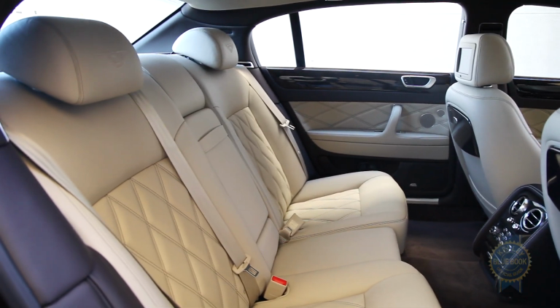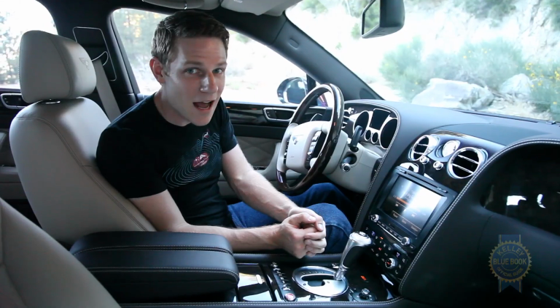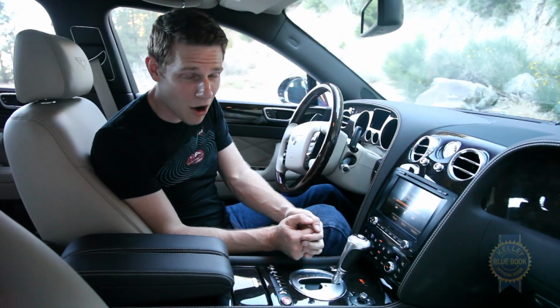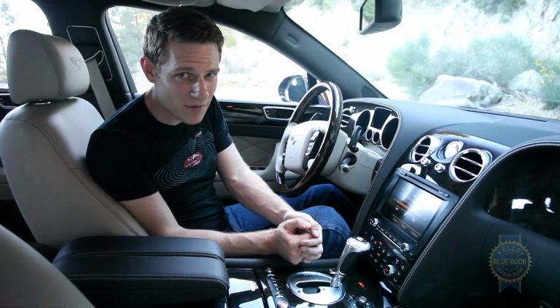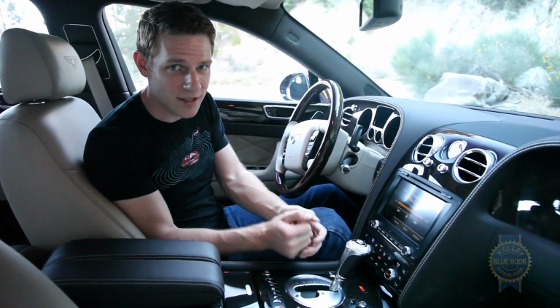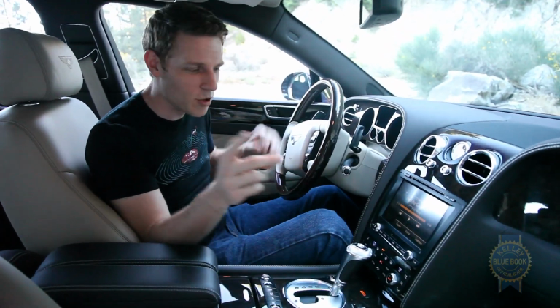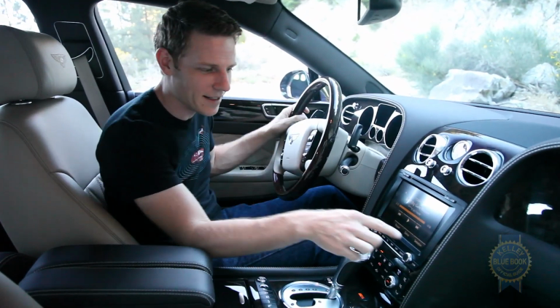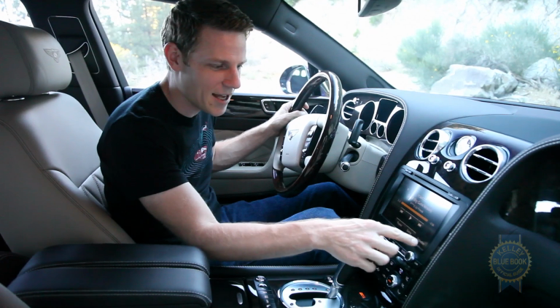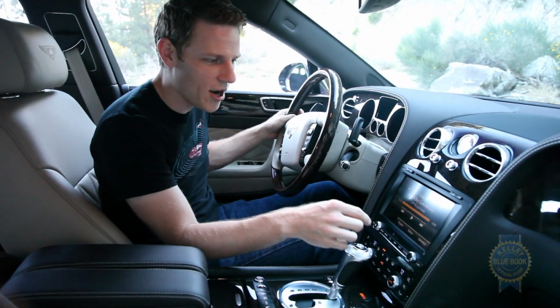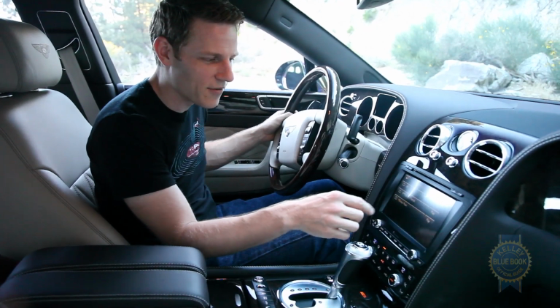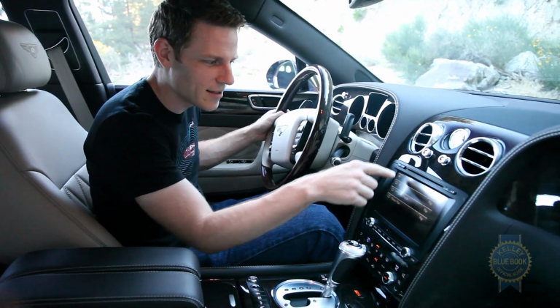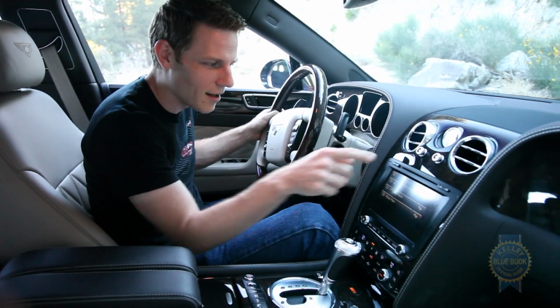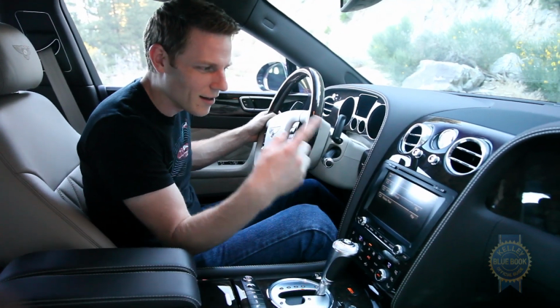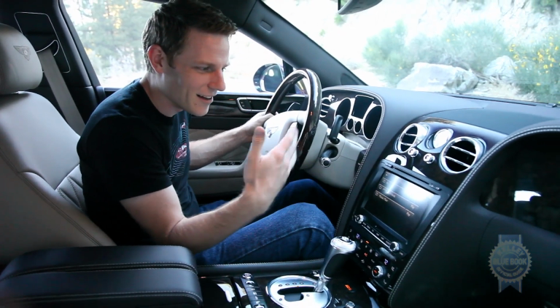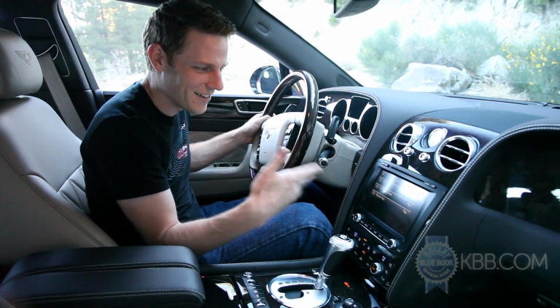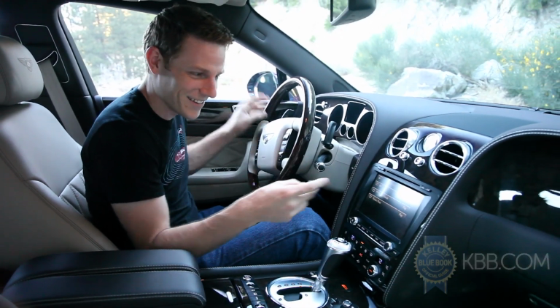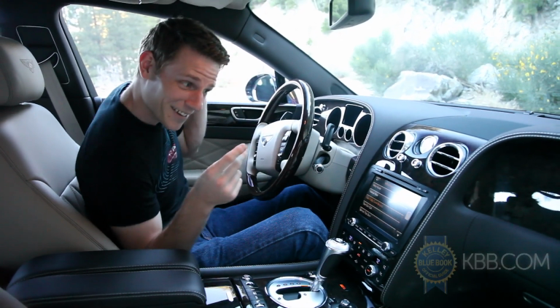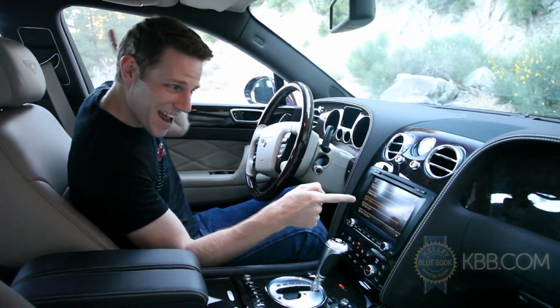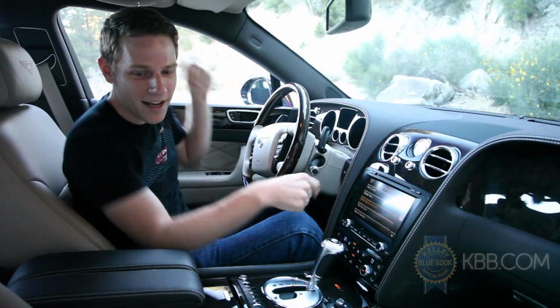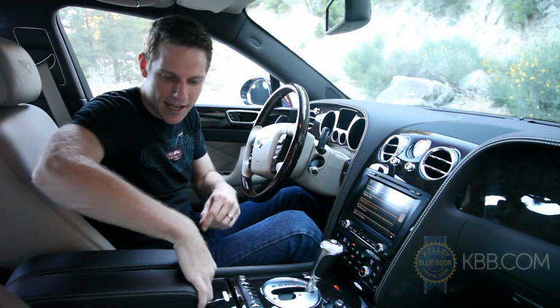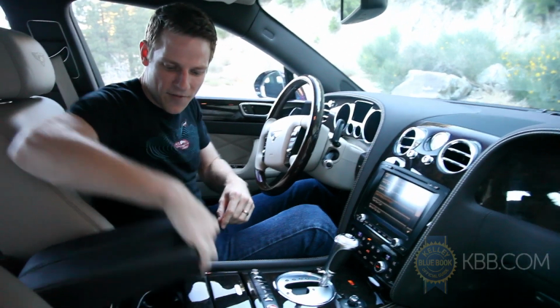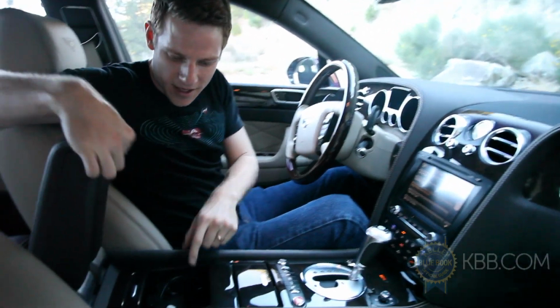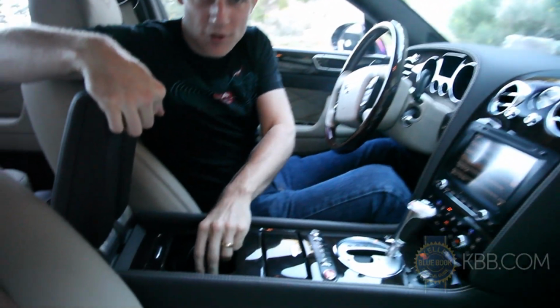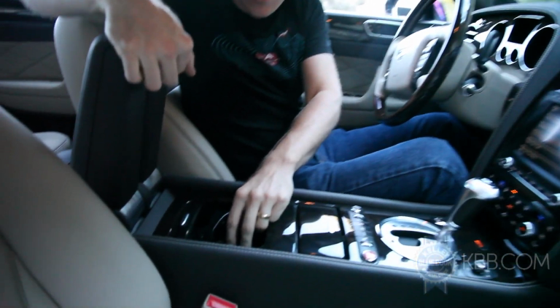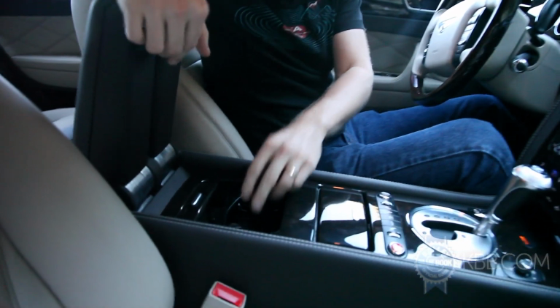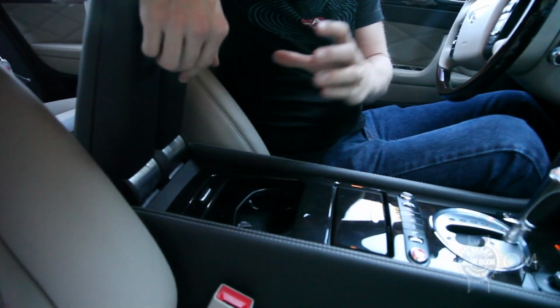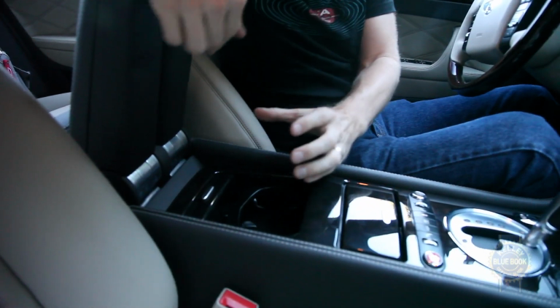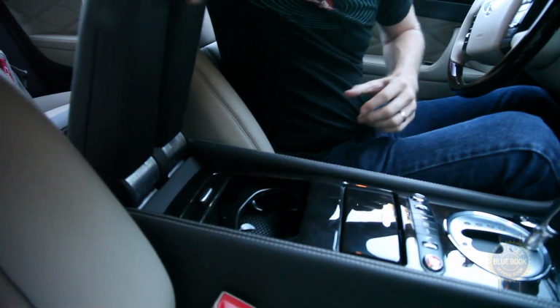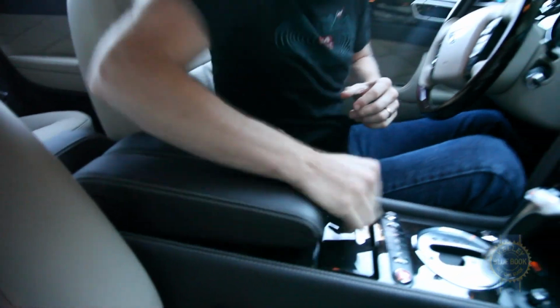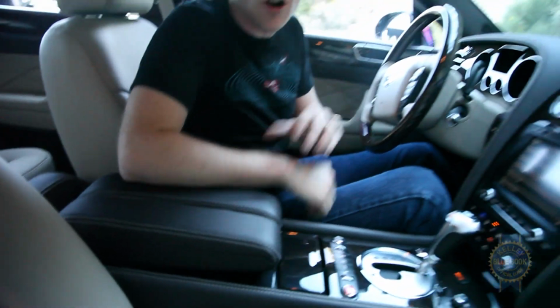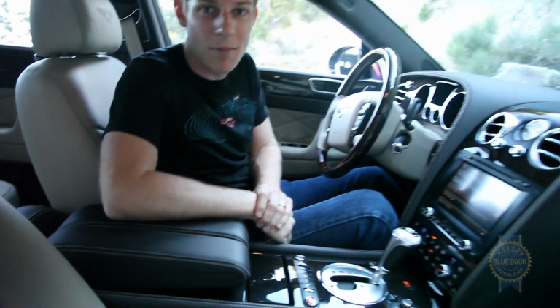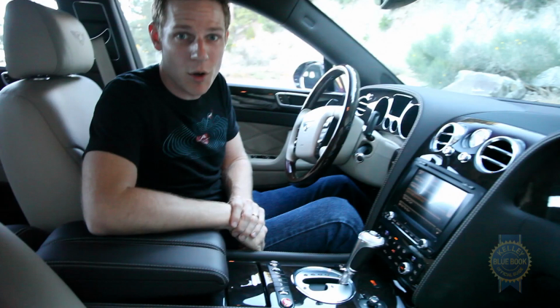Bentley or not, there are imperfections. Notably the laggy audio interface. And the fact that the cup holder's right here, meaning you can either store a drink or rest your arm, but not both.